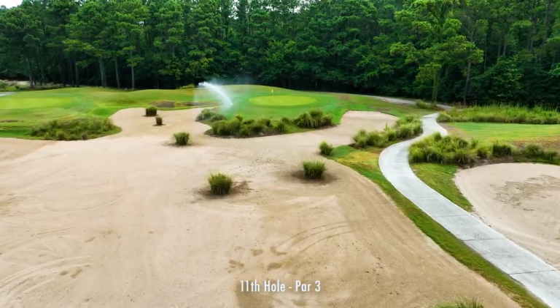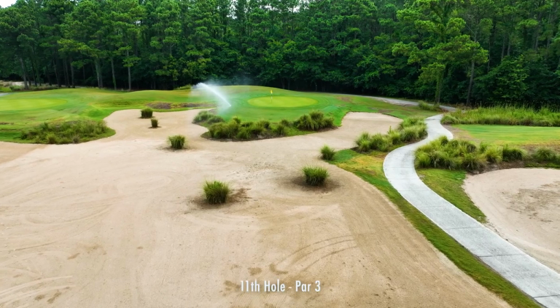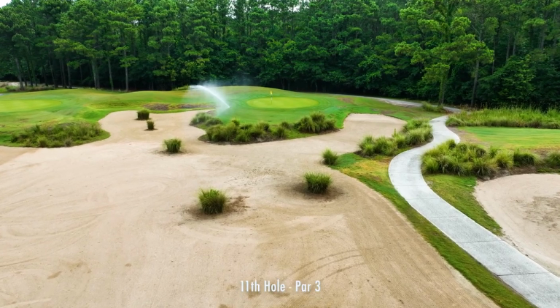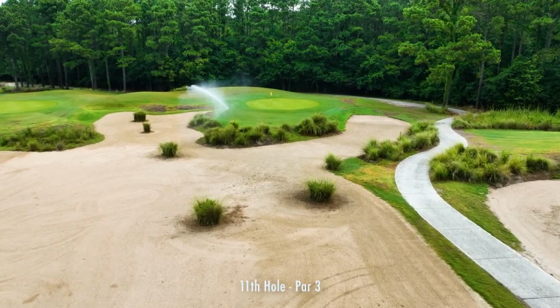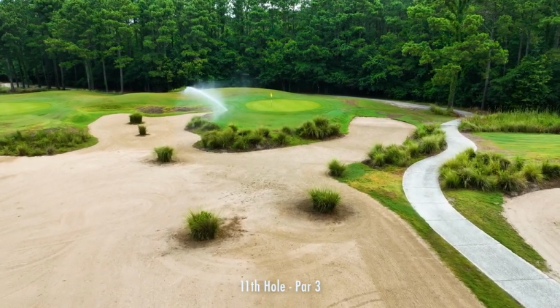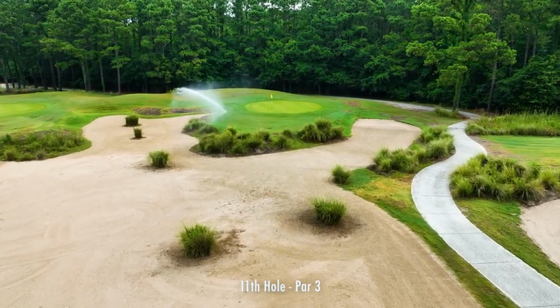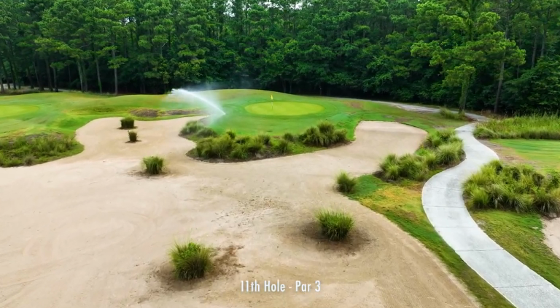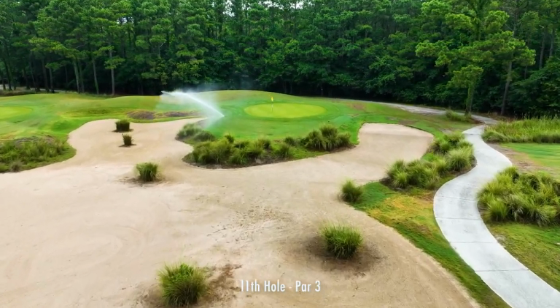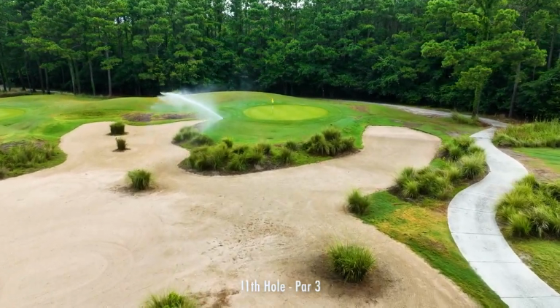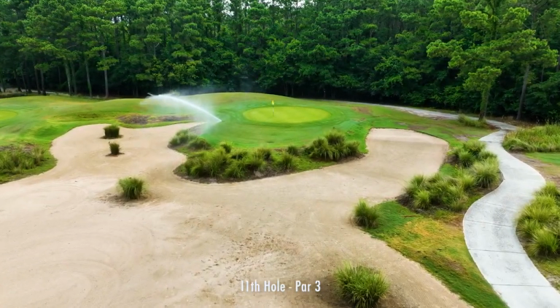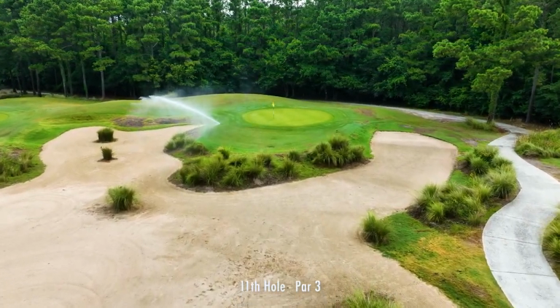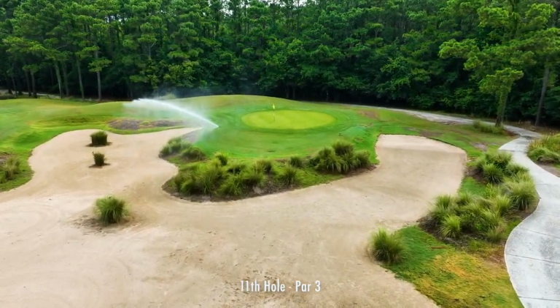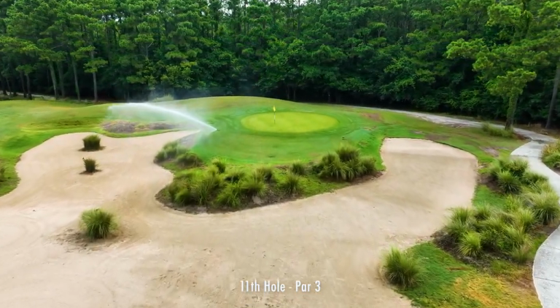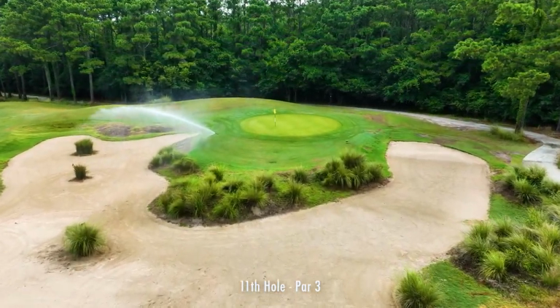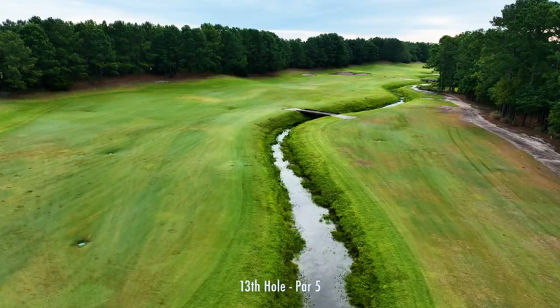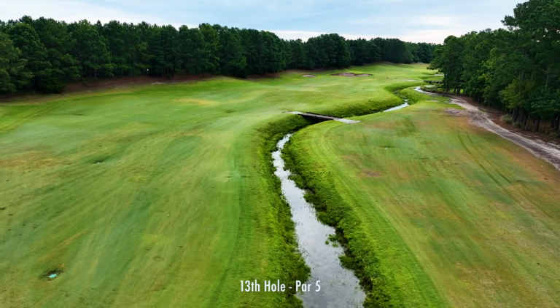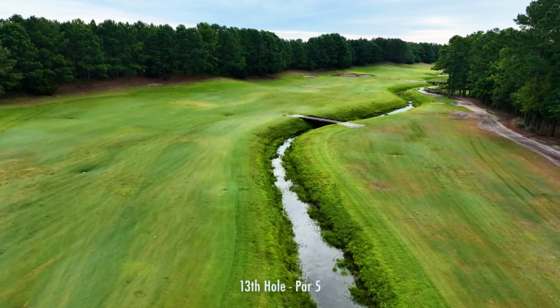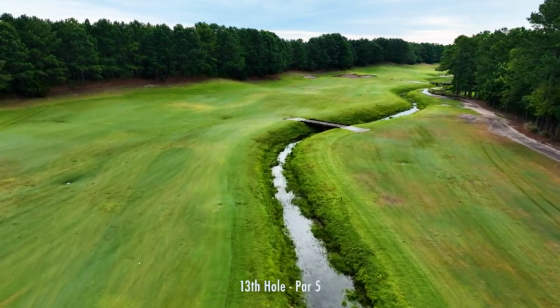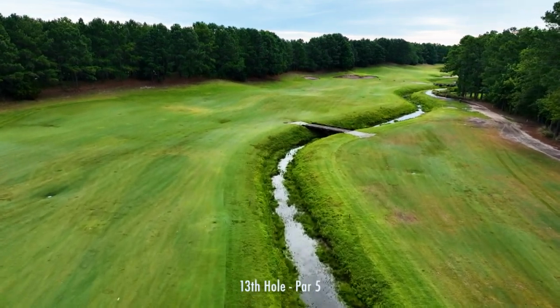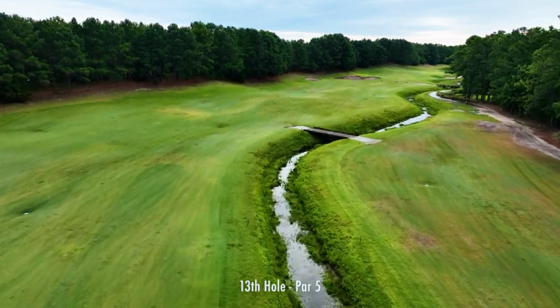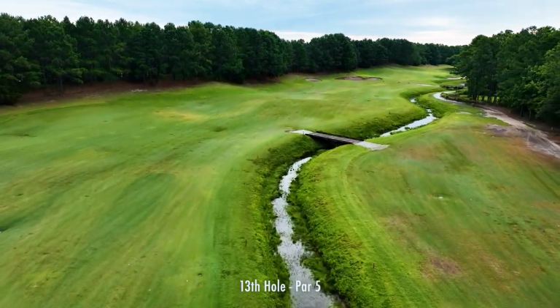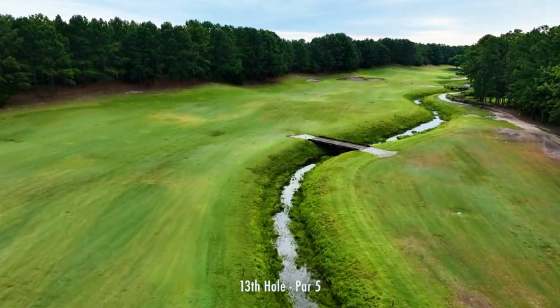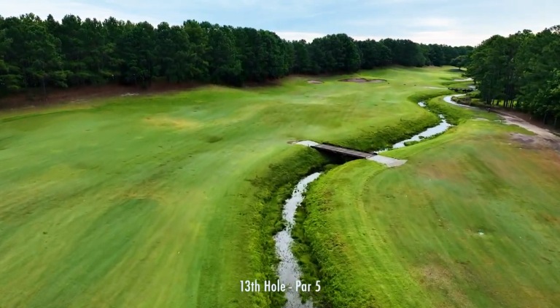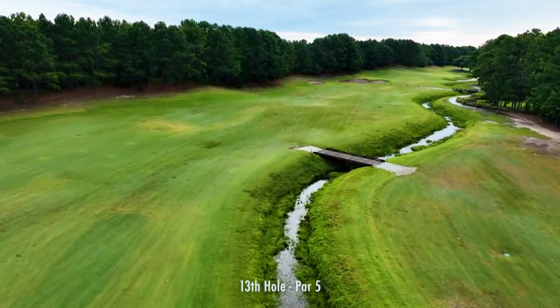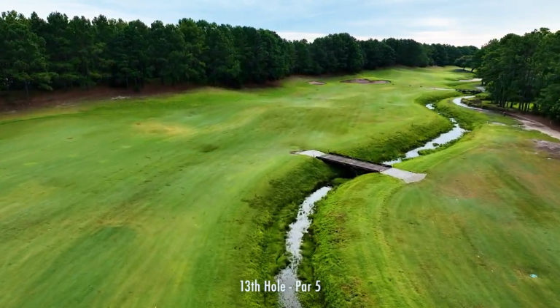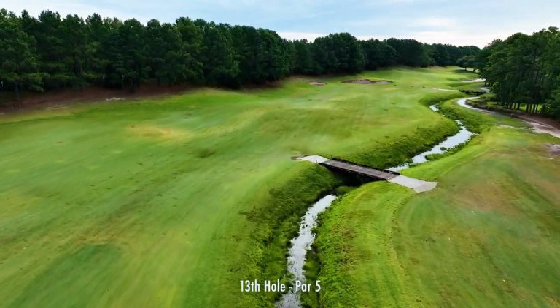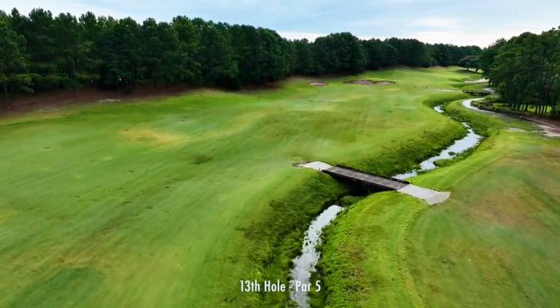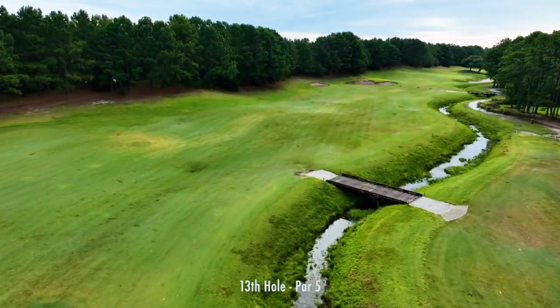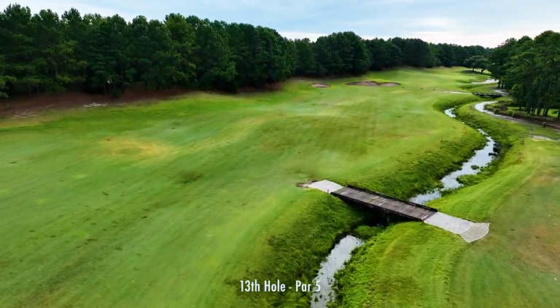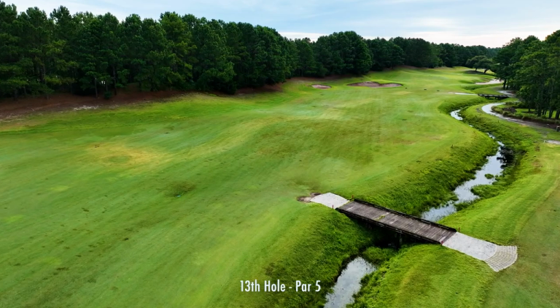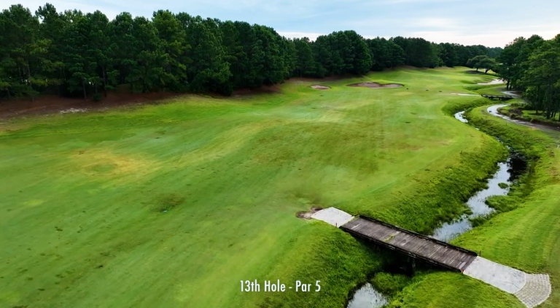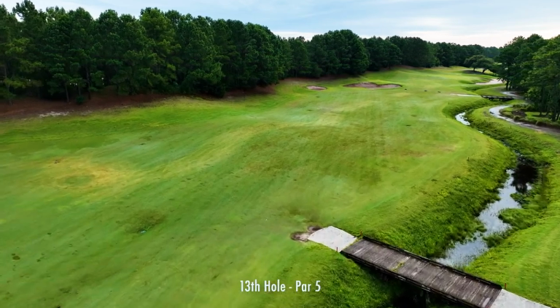The eleventh is just a flip wedge to a green that seems like it's the size of a postage stamp. The thirteenth is where the golf course gets really fun, in my opinion. Playing less than 500 yards, this par-five is a perfect start to this stretch.